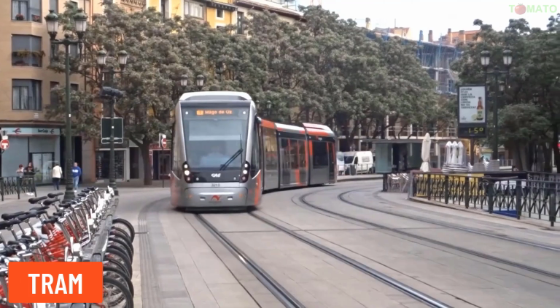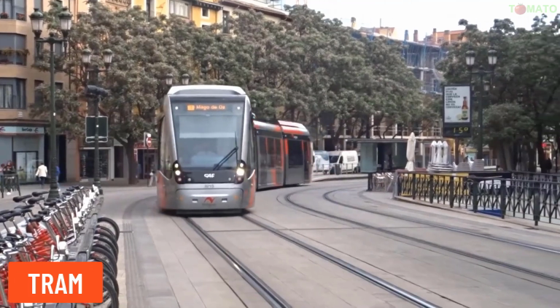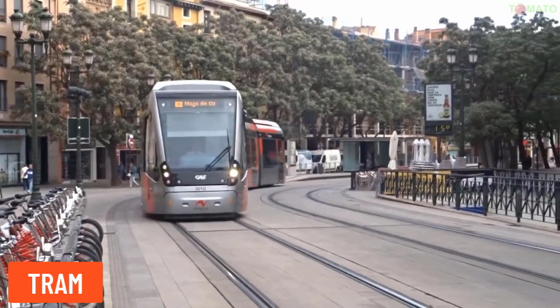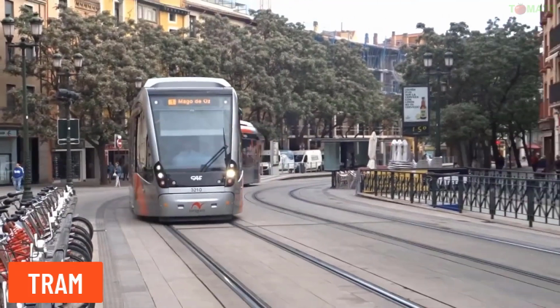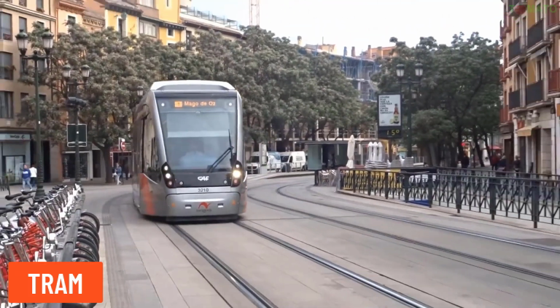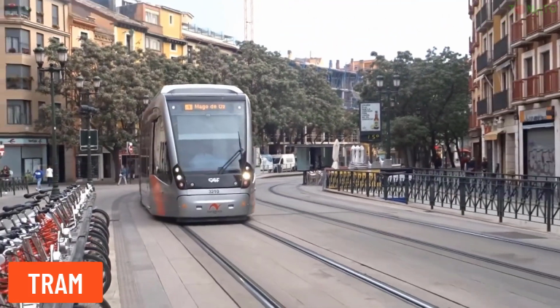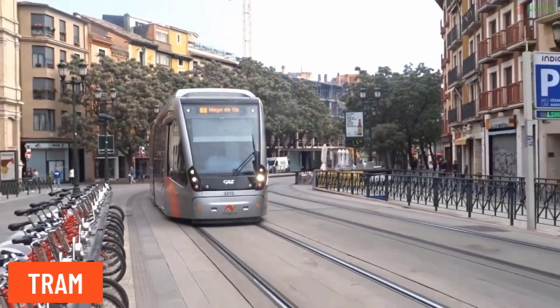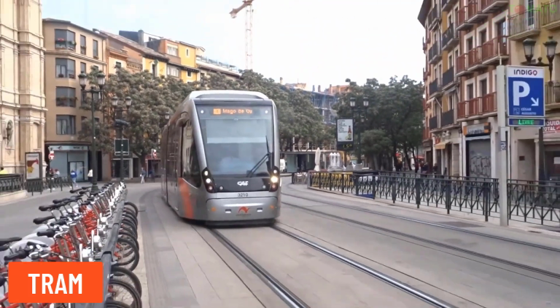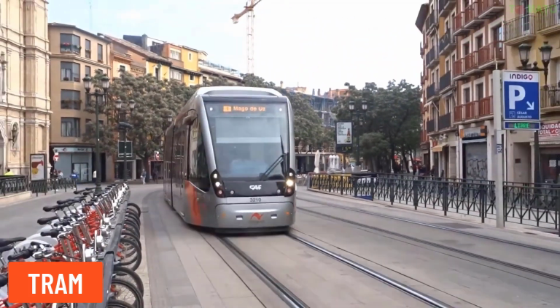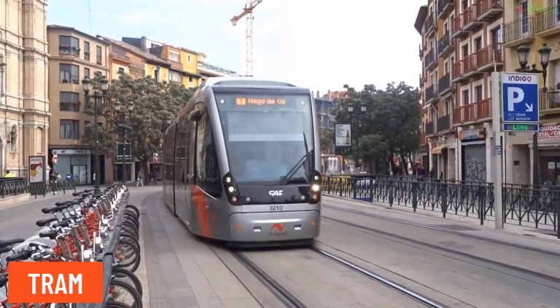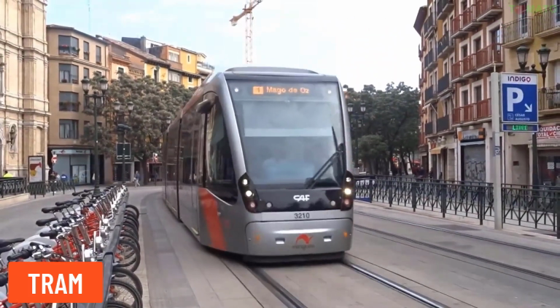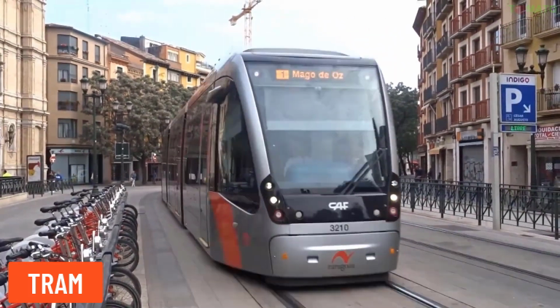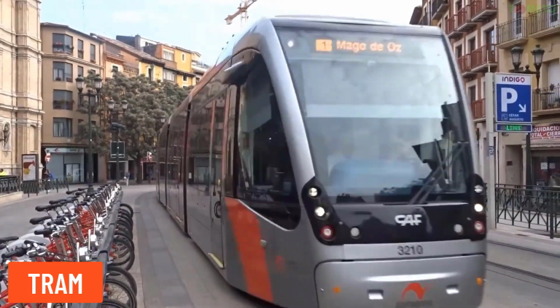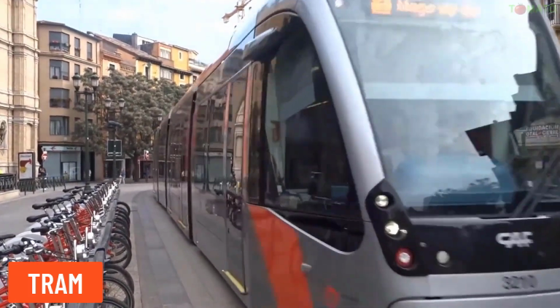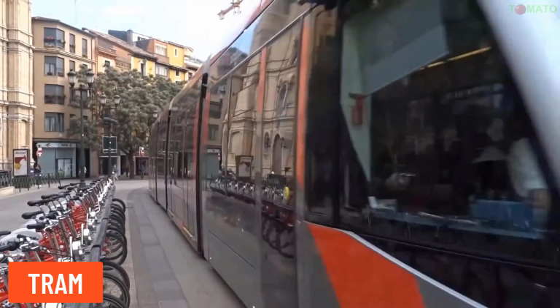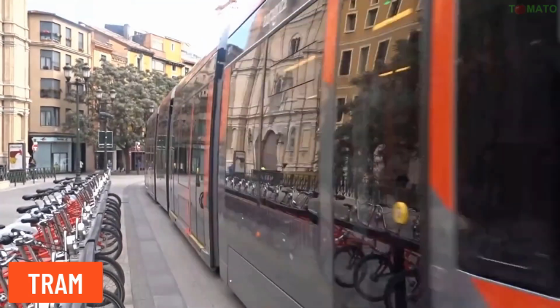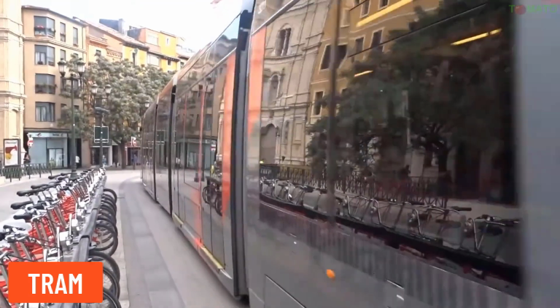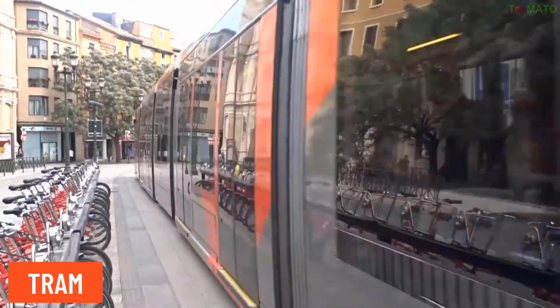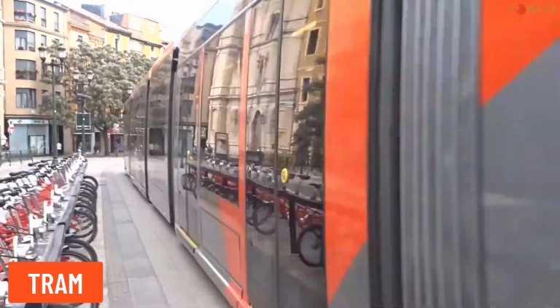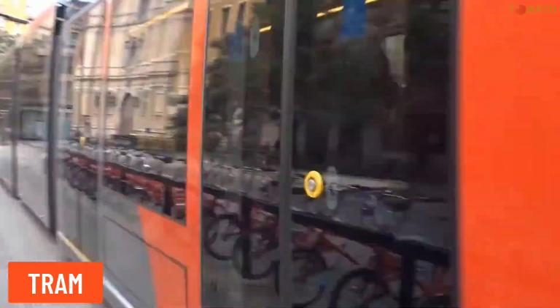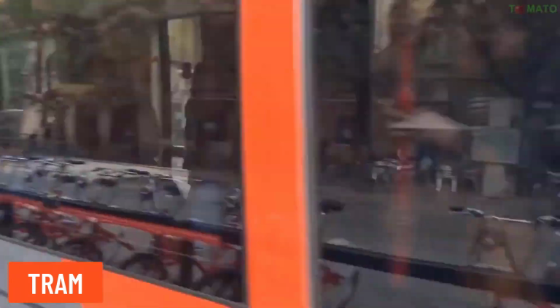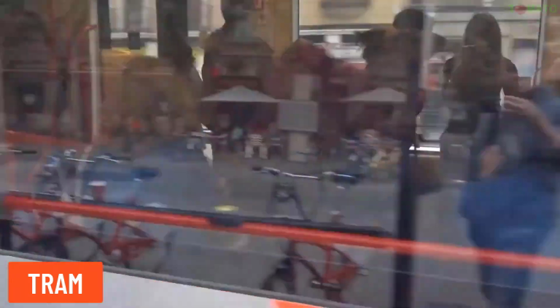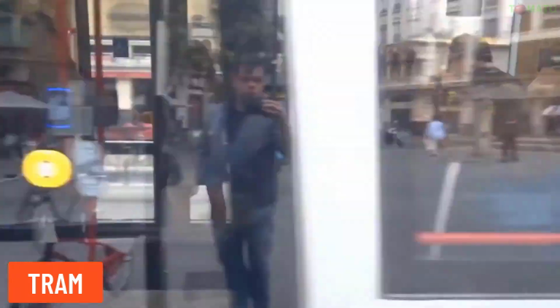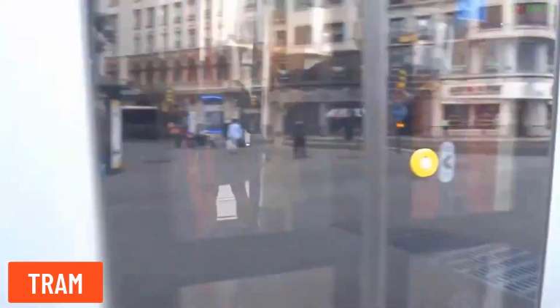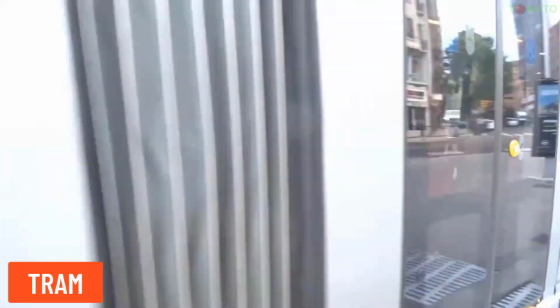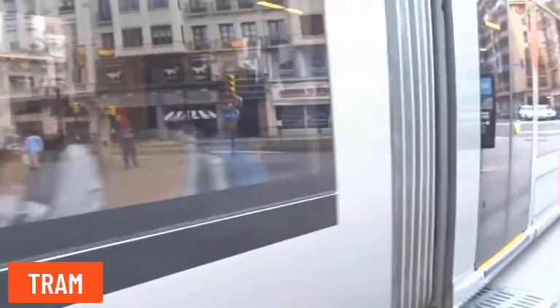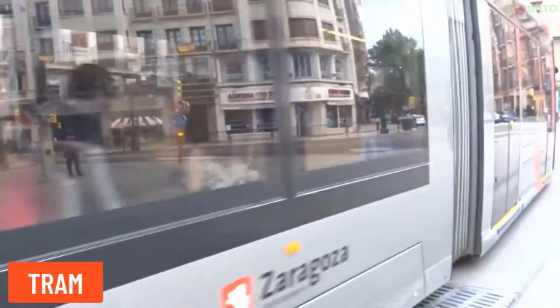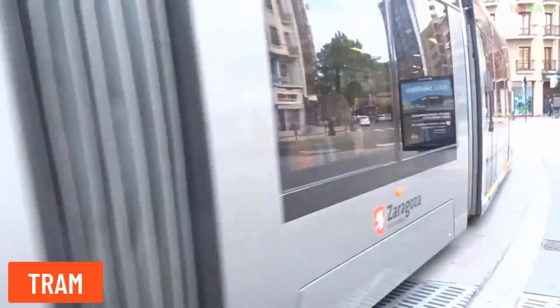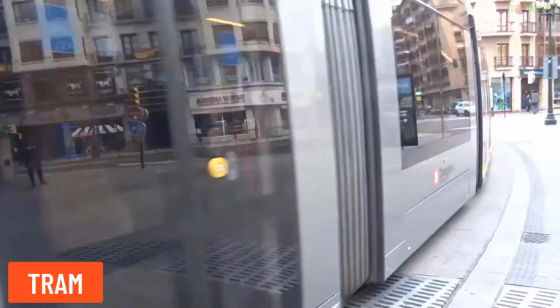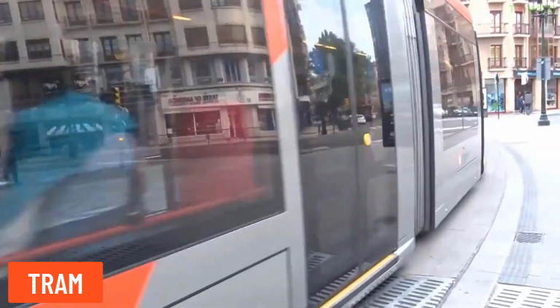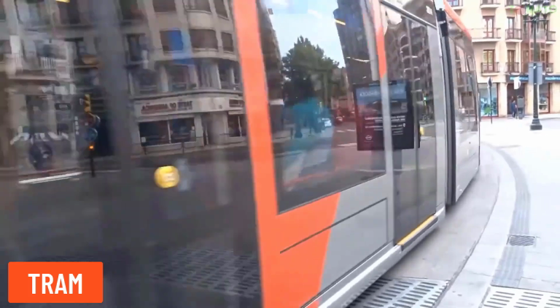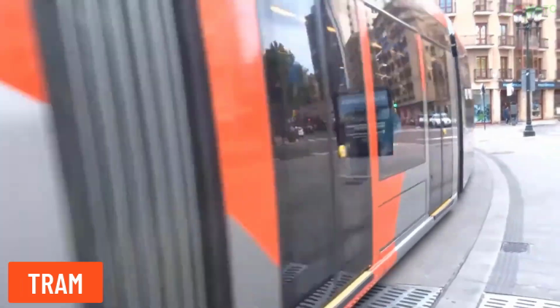Tram — a tram is typically an urban transport vehicle that runs on separate tracks, sometimes sharing roads with cars. It is often used to transport passengers within city areas.